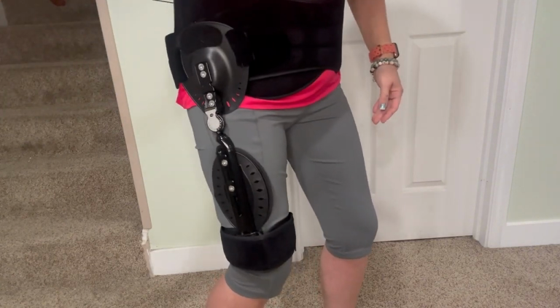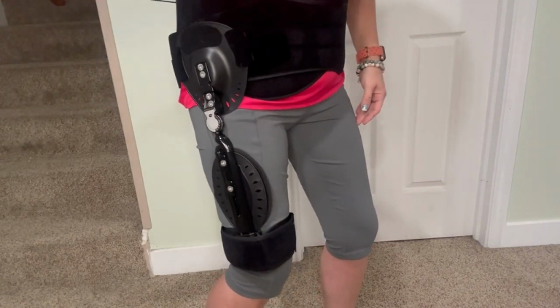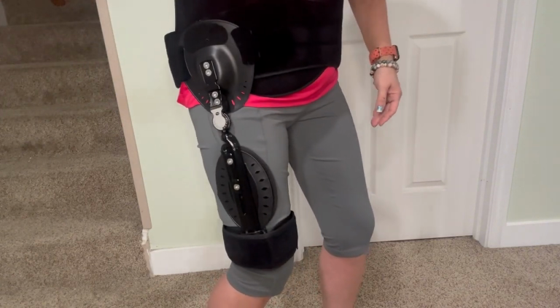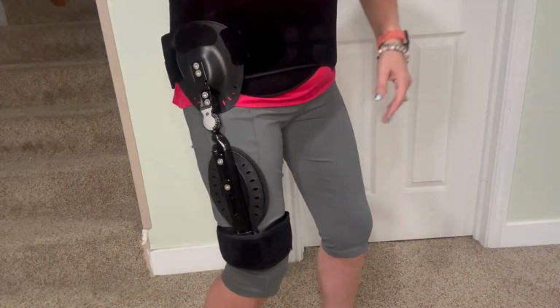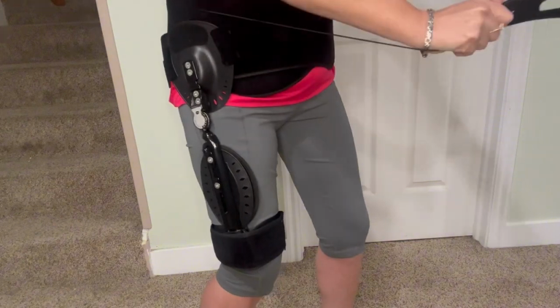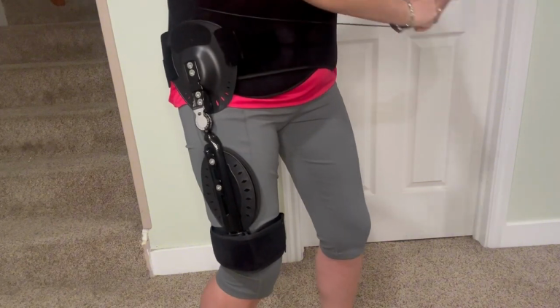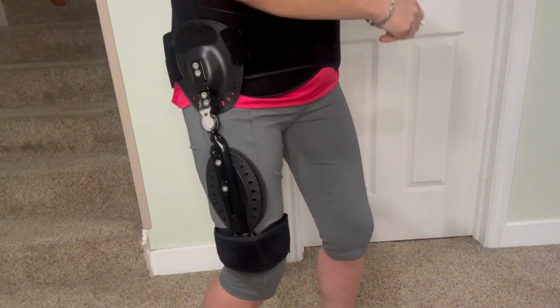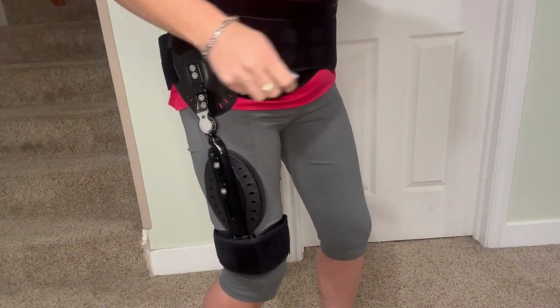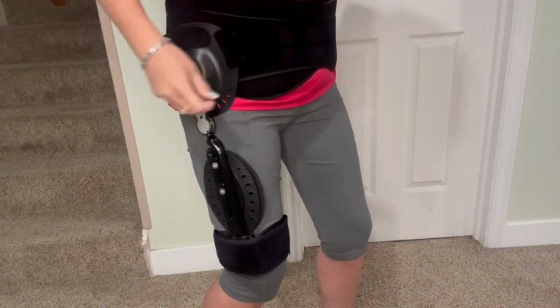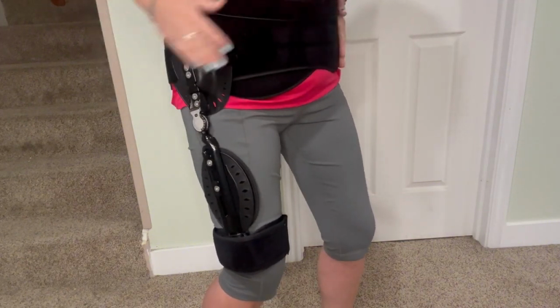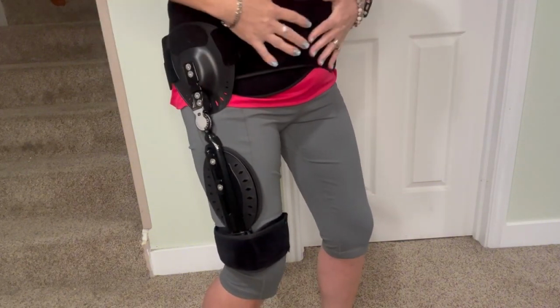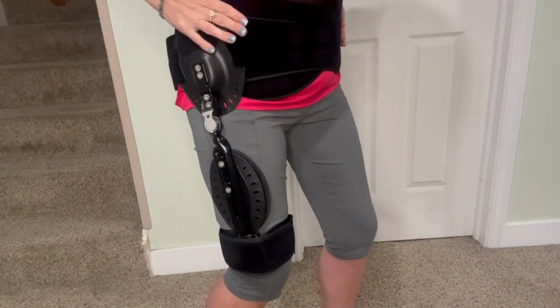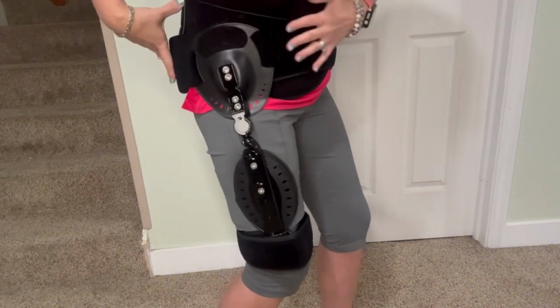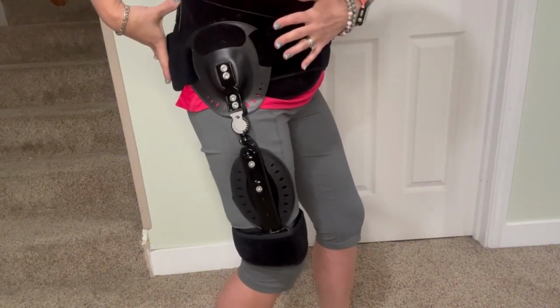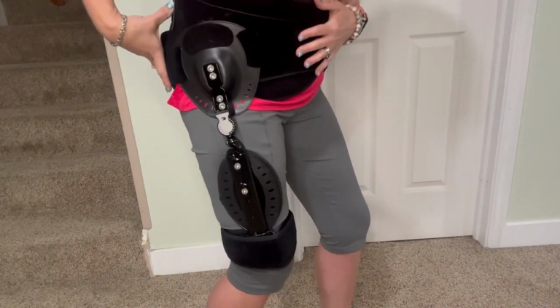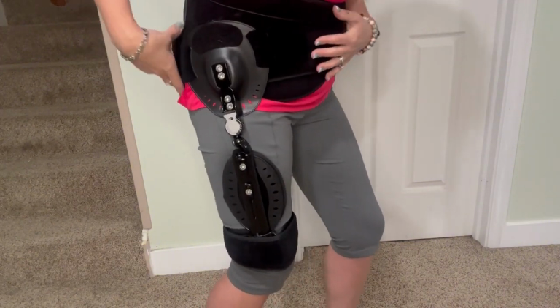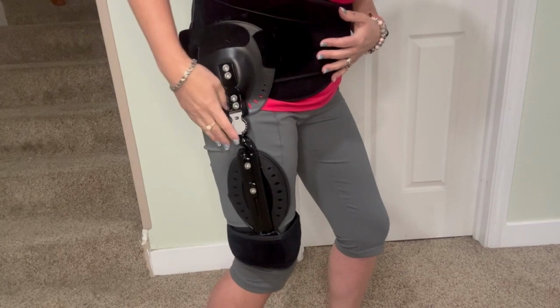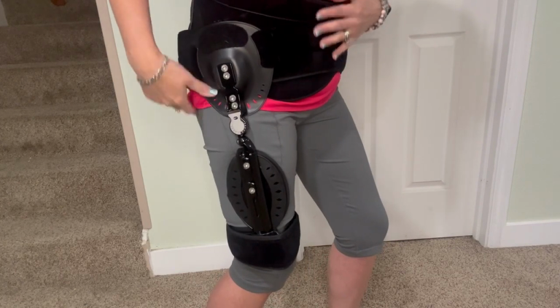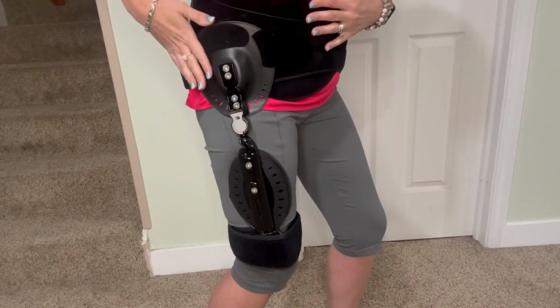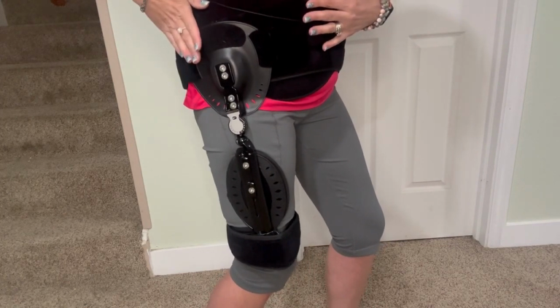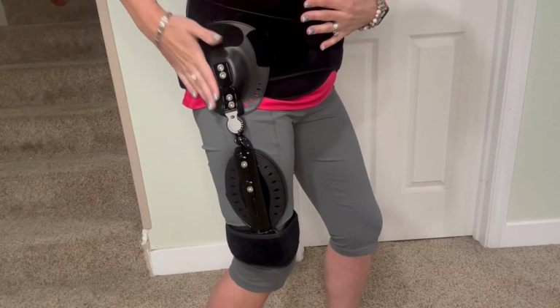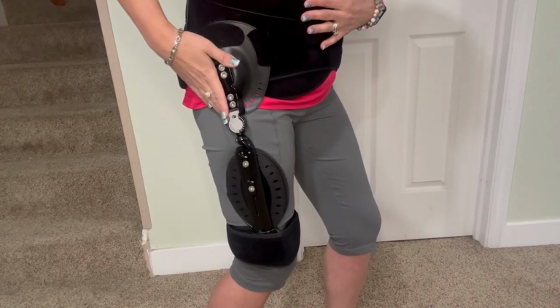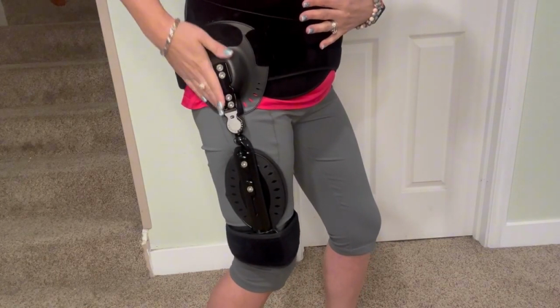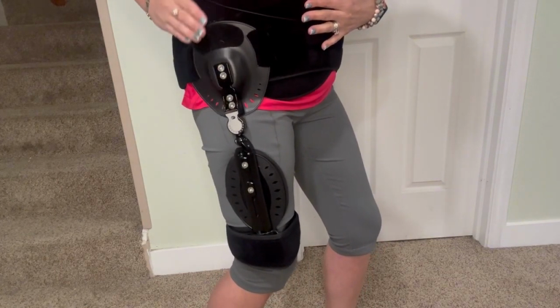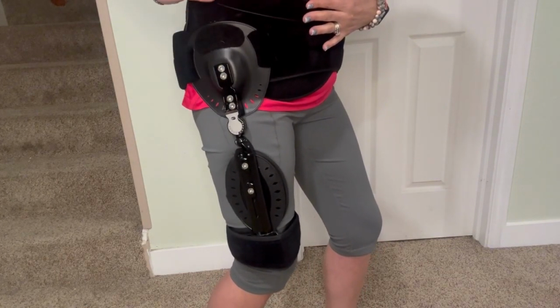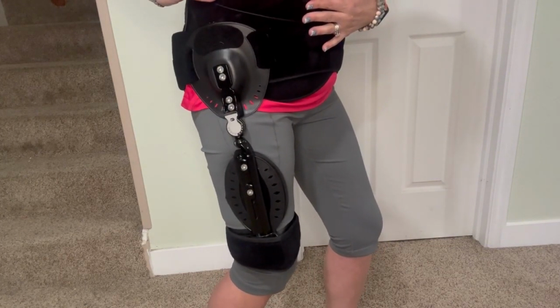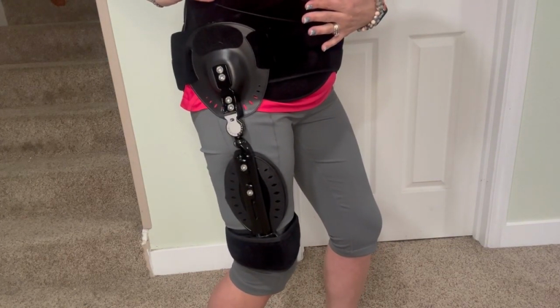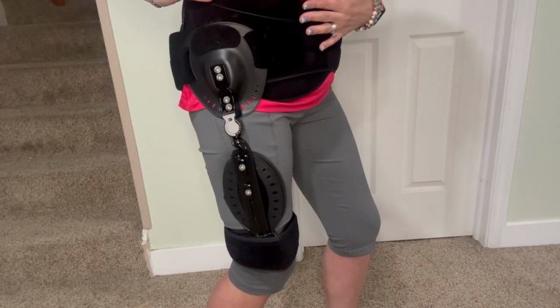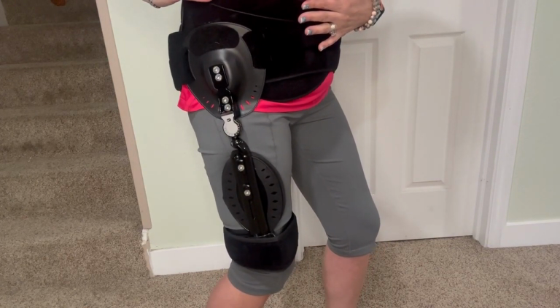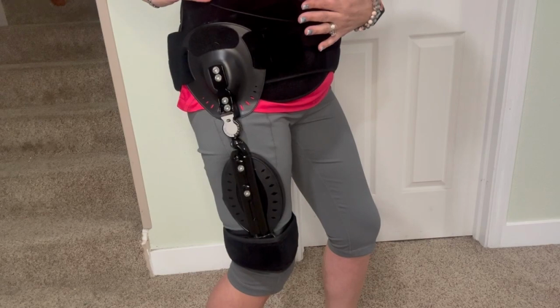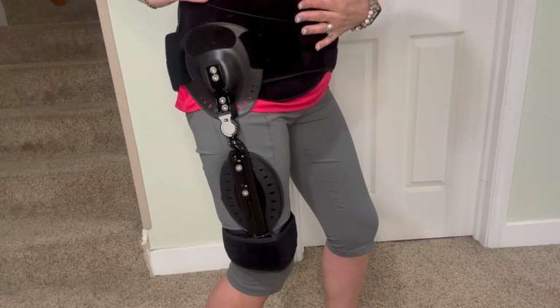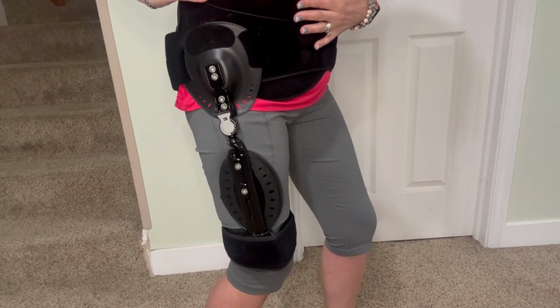There is a pull string so you can pull the waistband even tighter for further flexibility. It also has a very strong velcro on it so that you make sure this is exactly how it should be on your body and you are wearing it correctly.